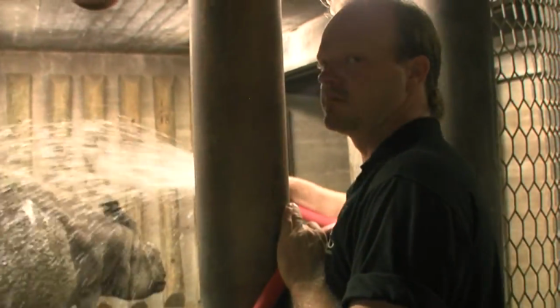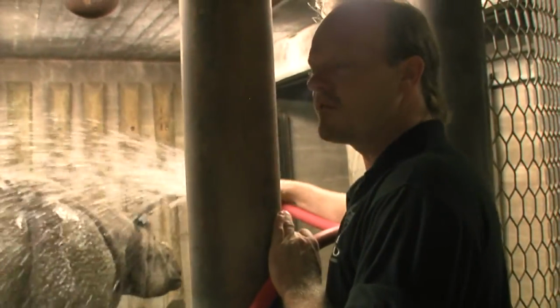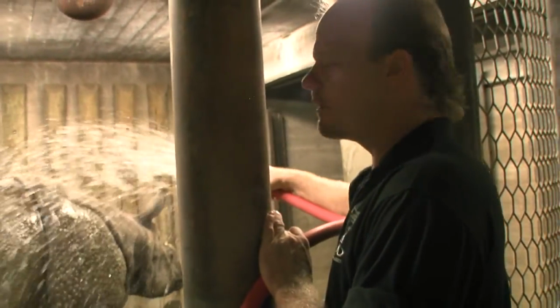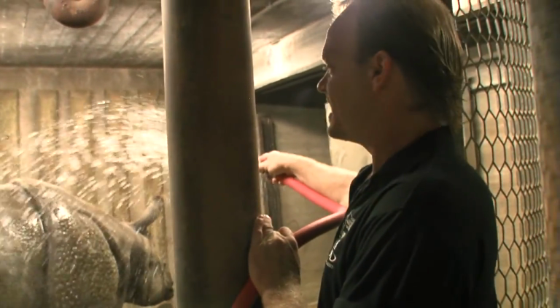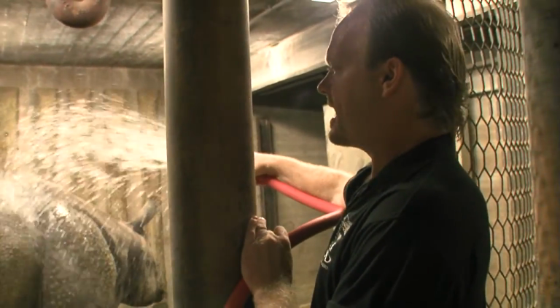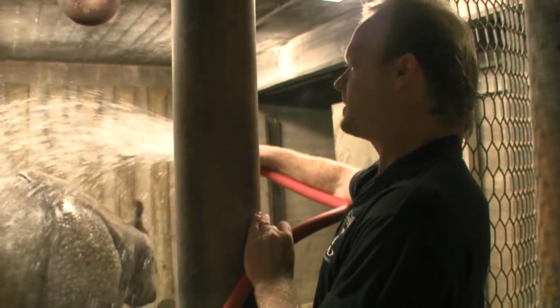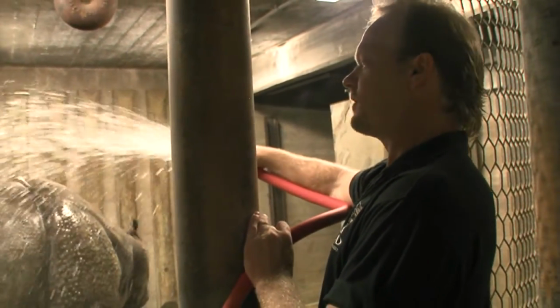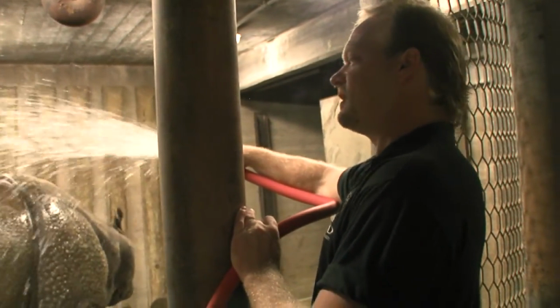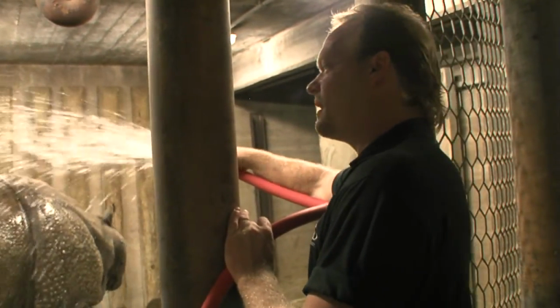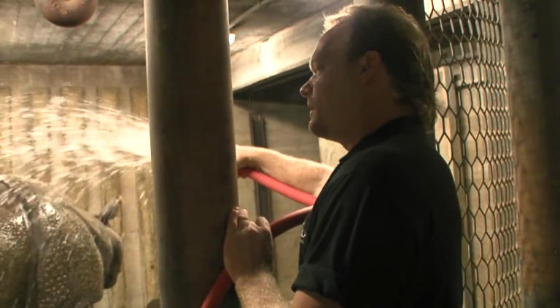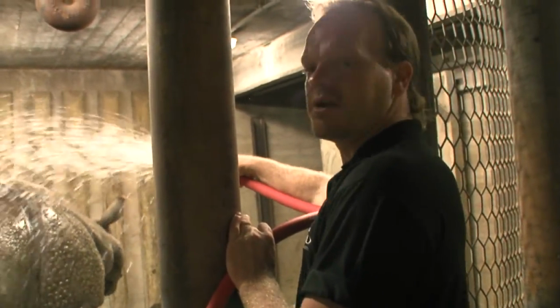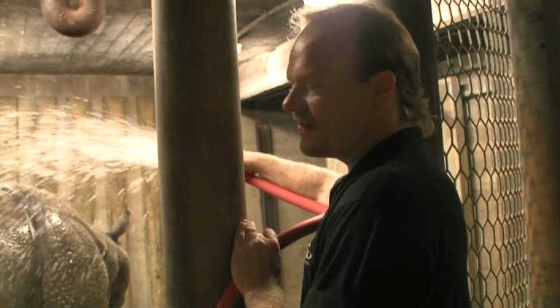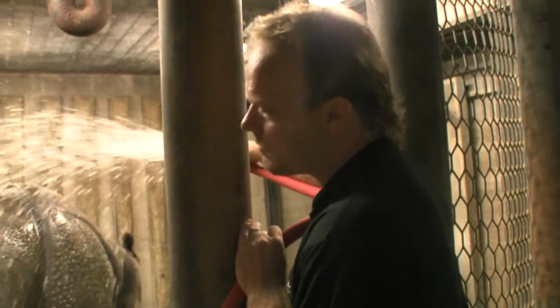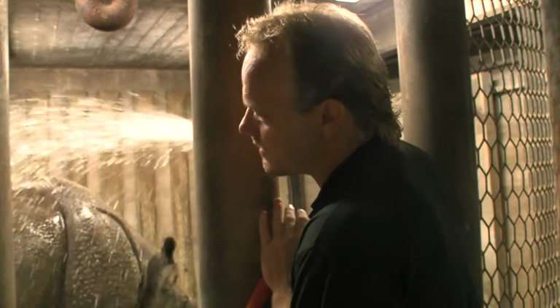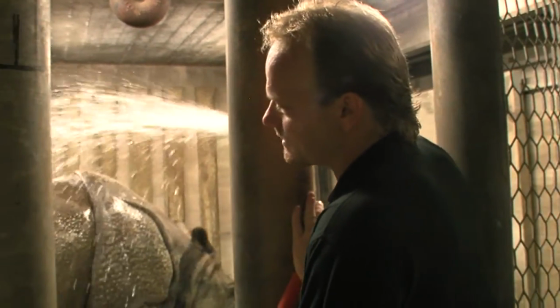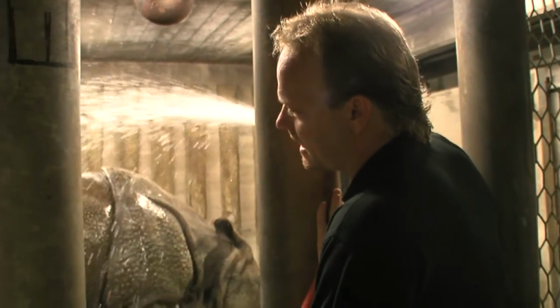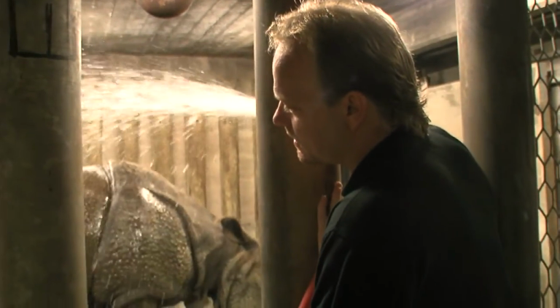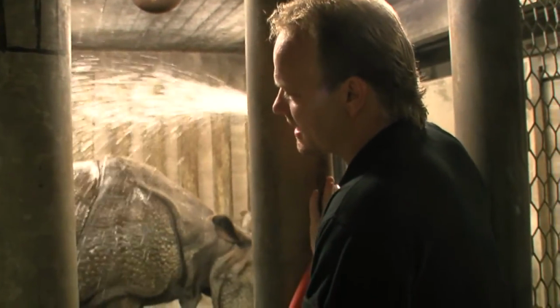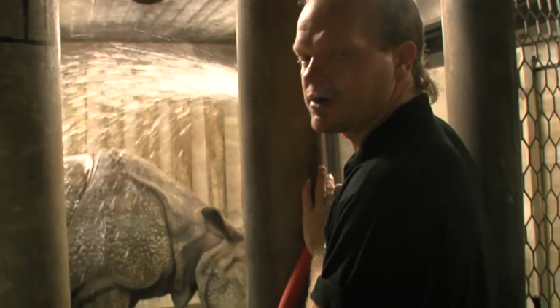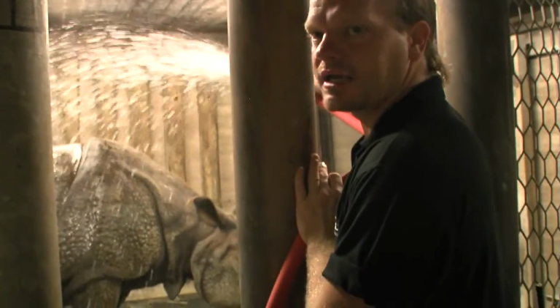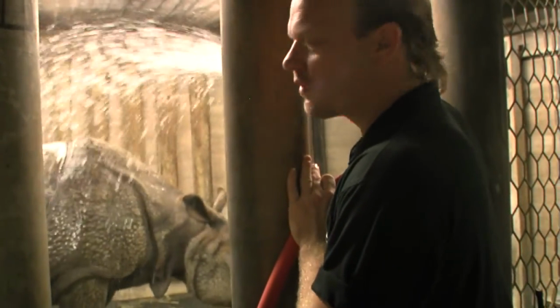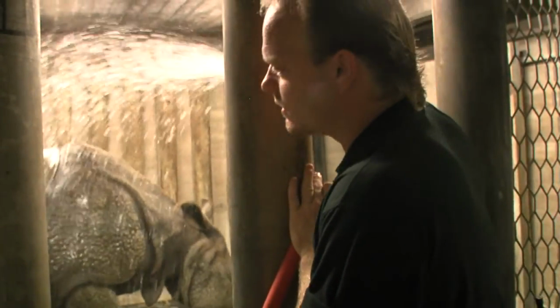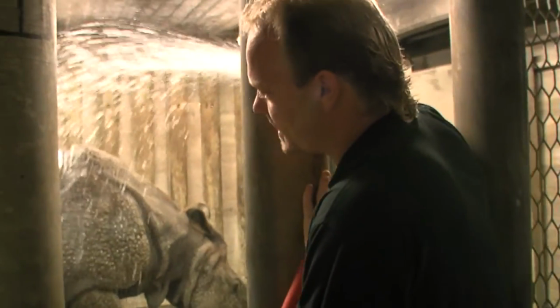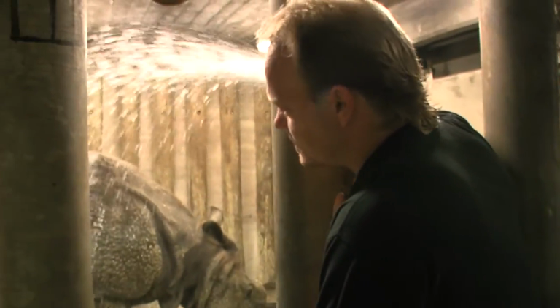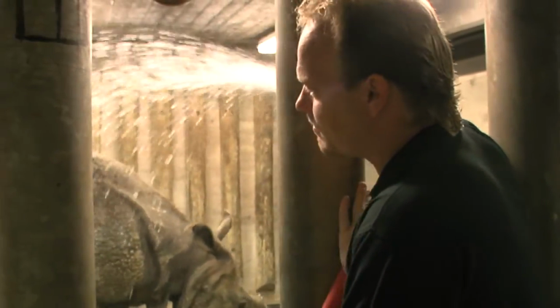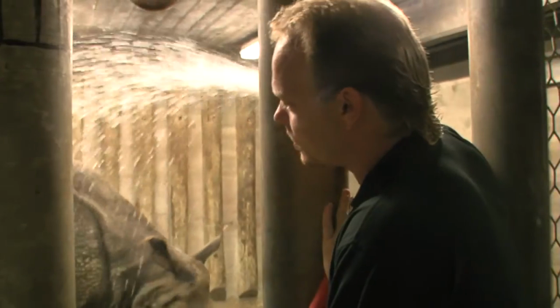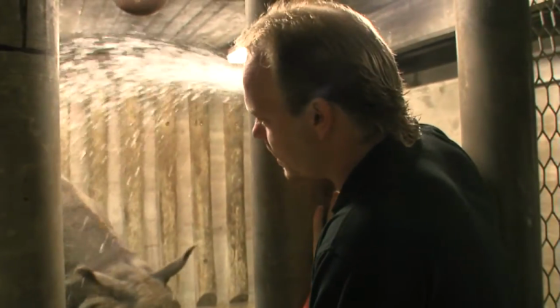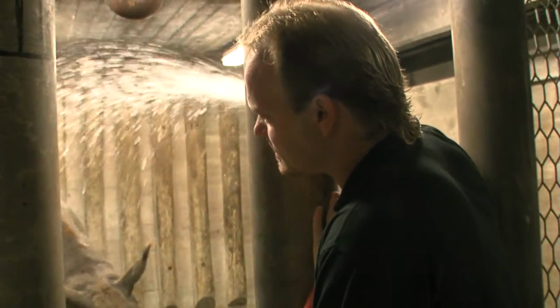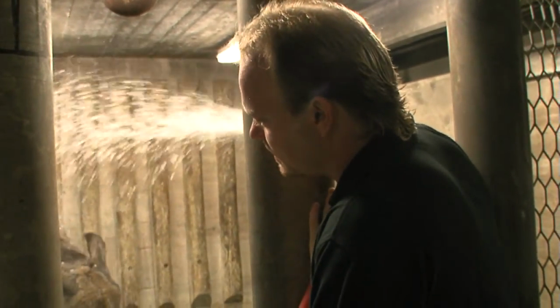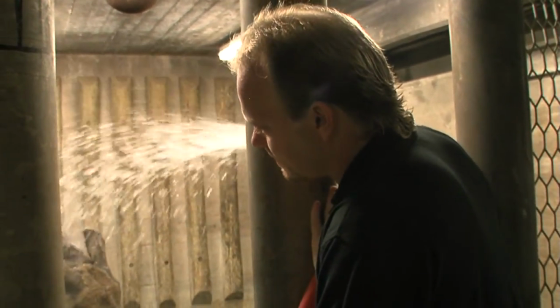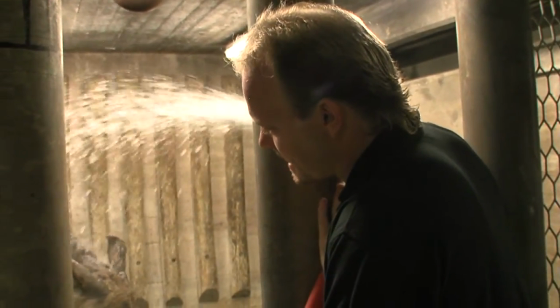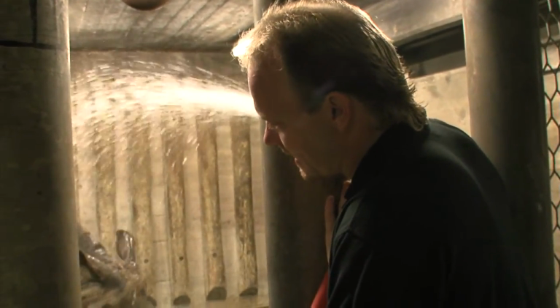Every morning we give Nikki a bath to help keep her fresh and clean. During her bath time, we try to do a urine collection for our crew department so they can monitor hormones and see how the cat's going.